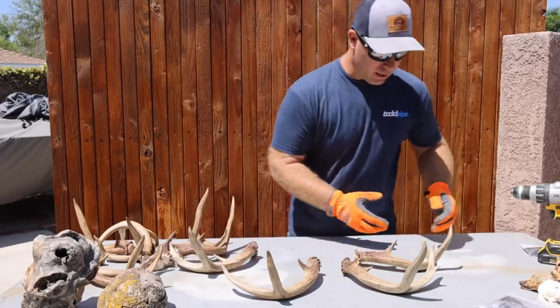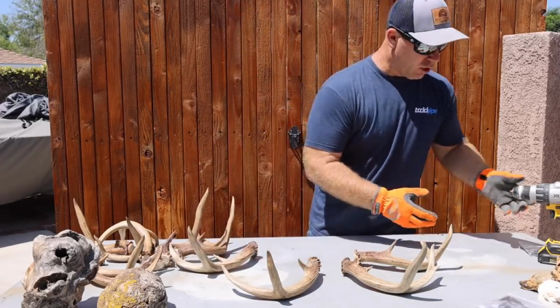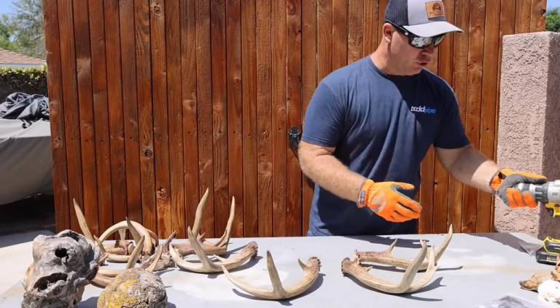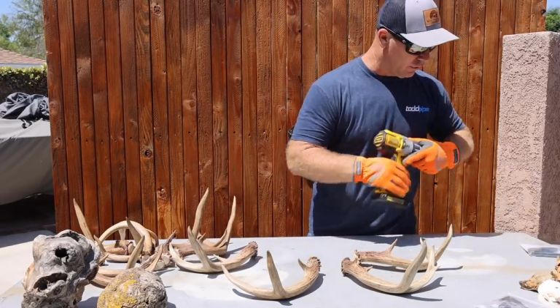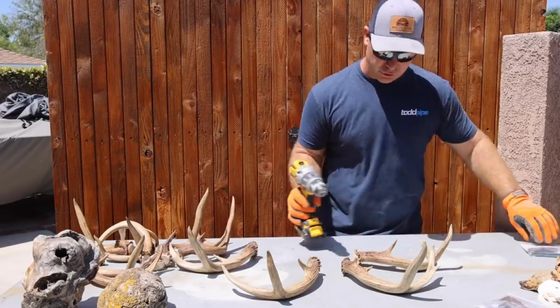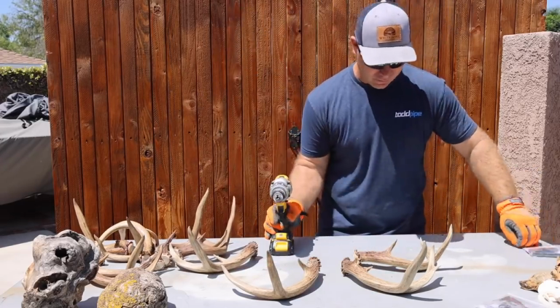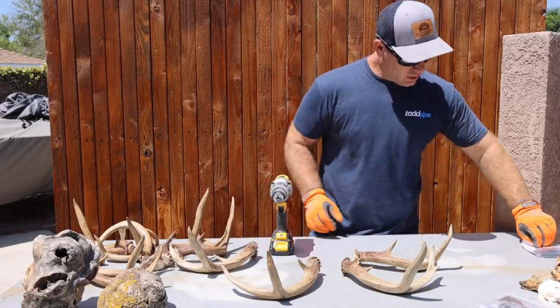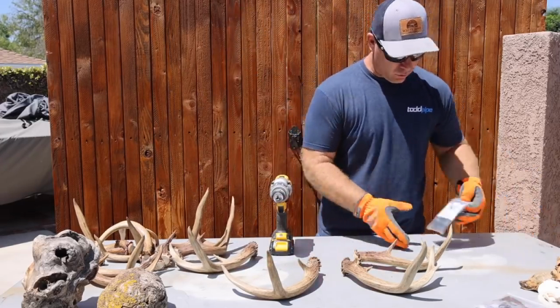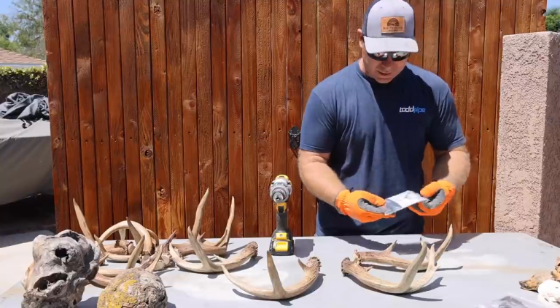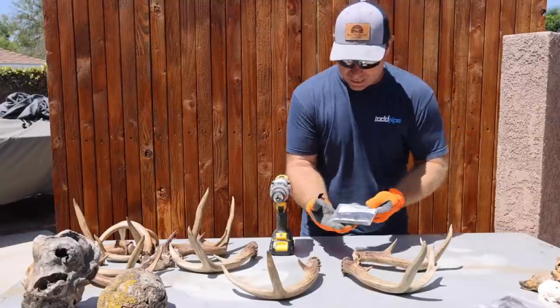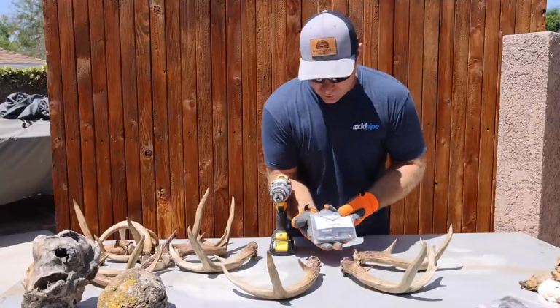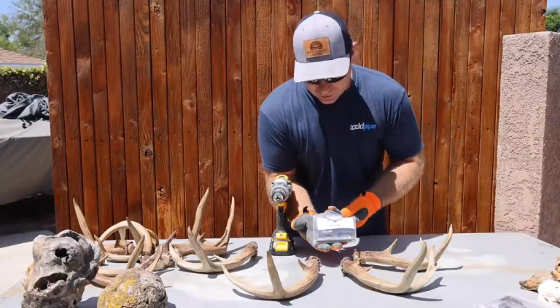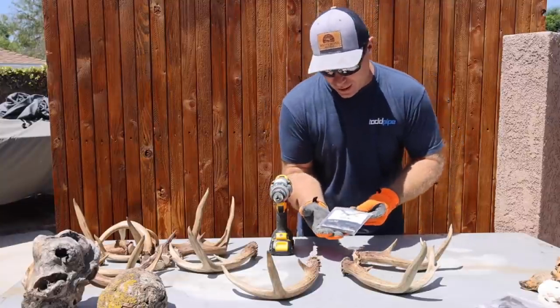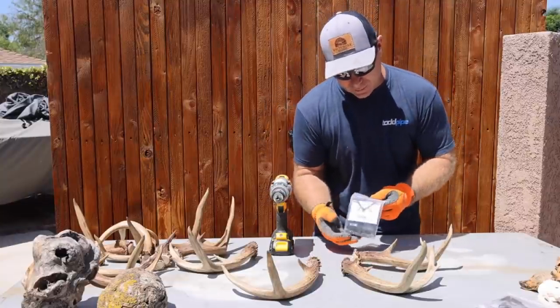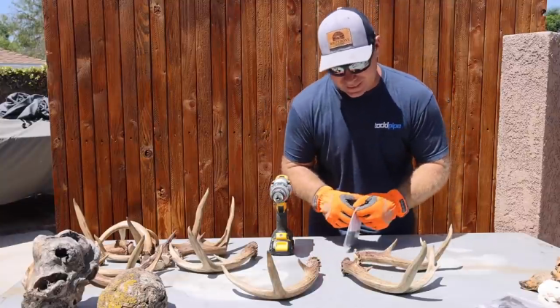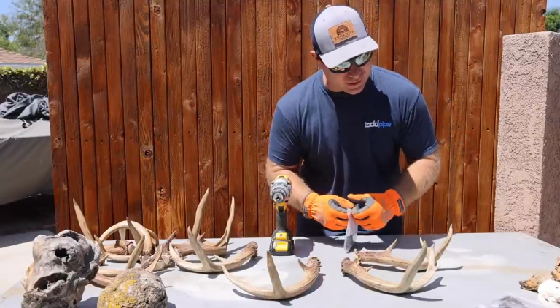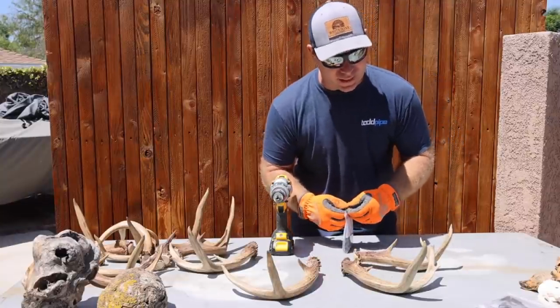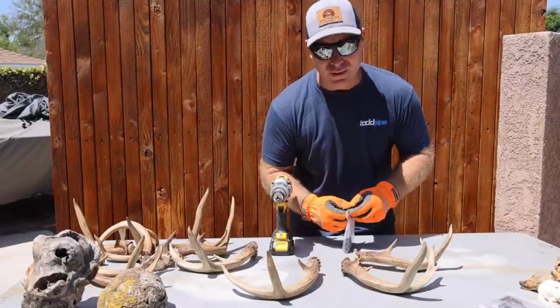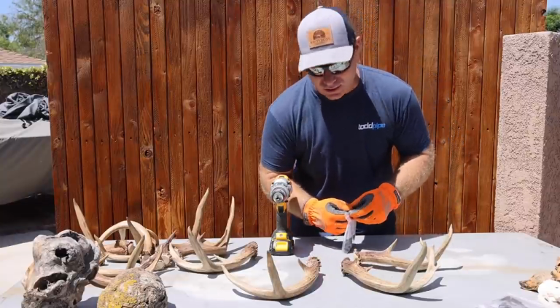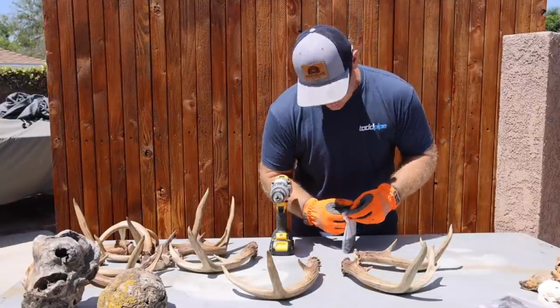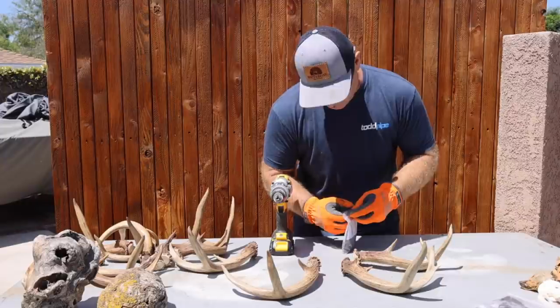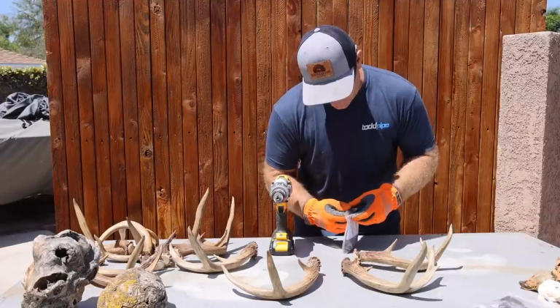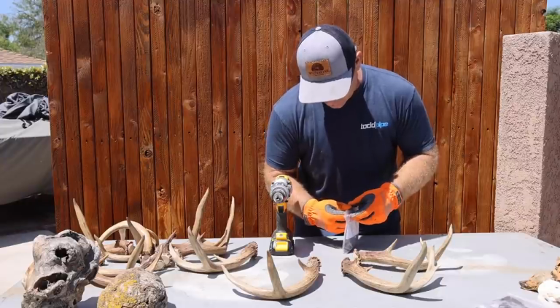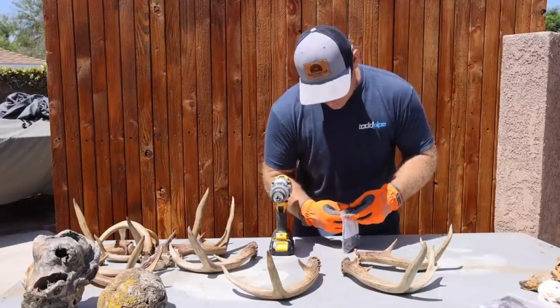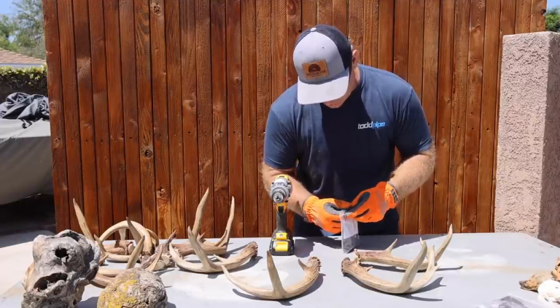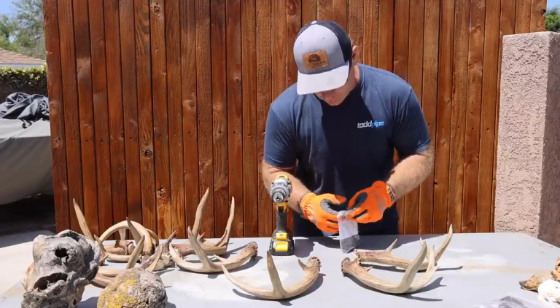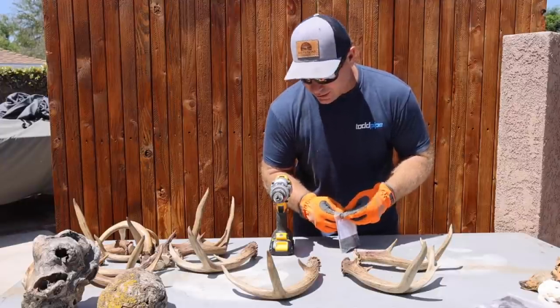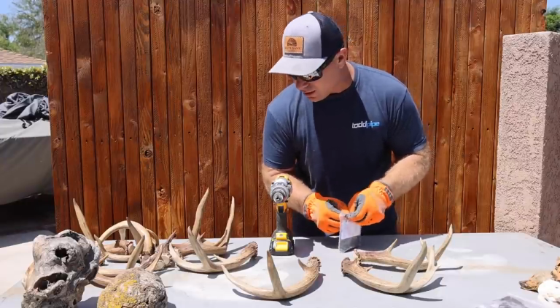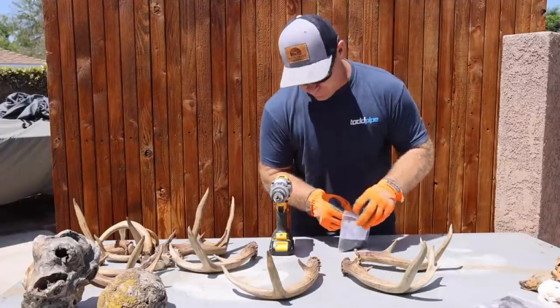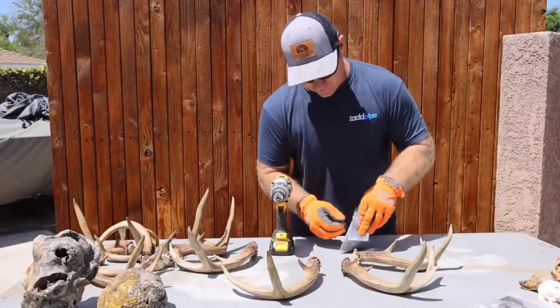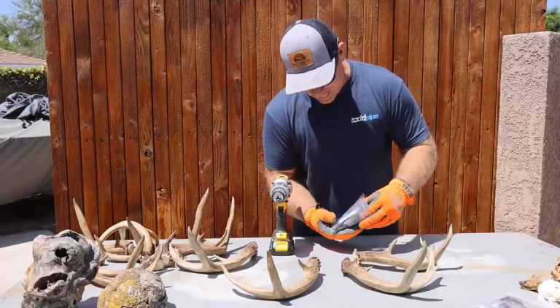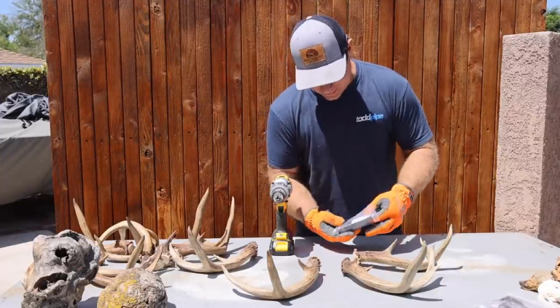I'm going to get all these drilled first. This antler bar is from Rack Hub, and like I said, everything these guys do is just really classy, top-notch, really high-quality engineering. It's a fantastic idea.